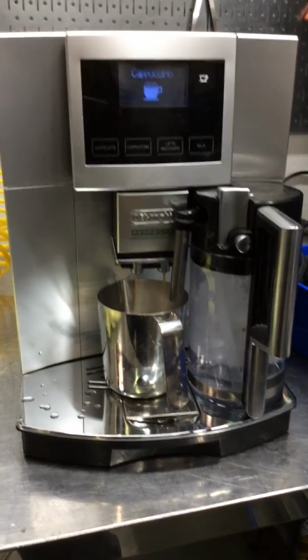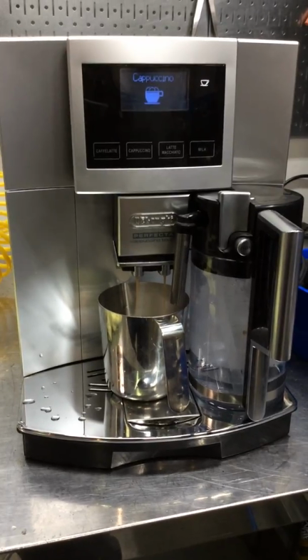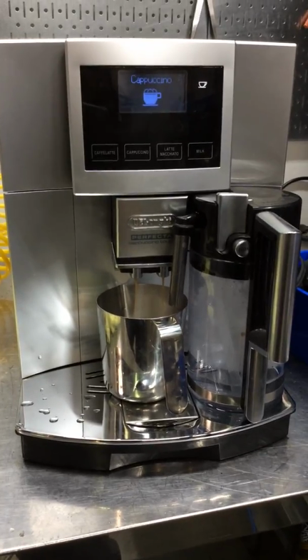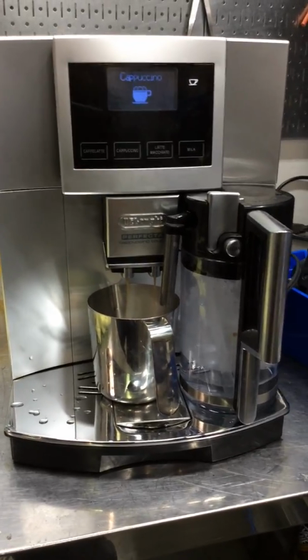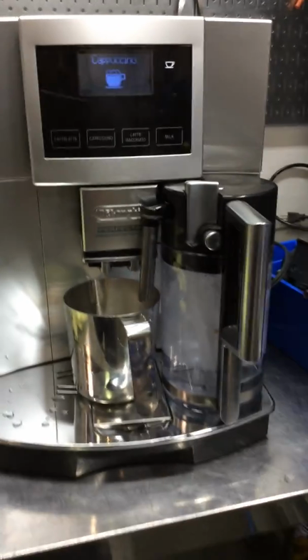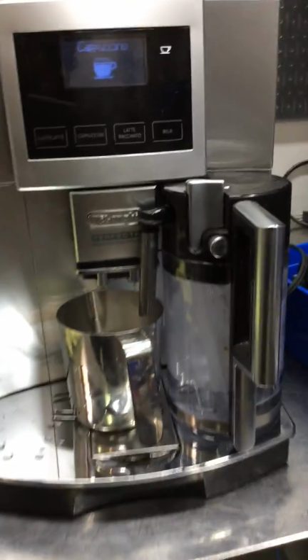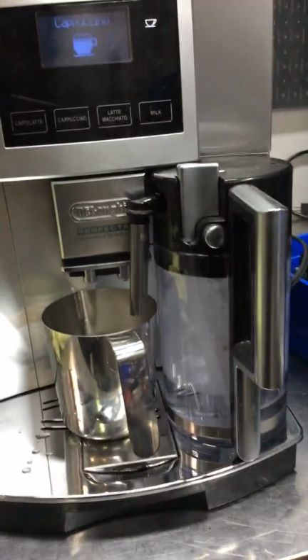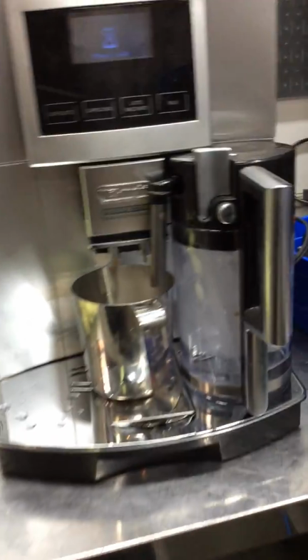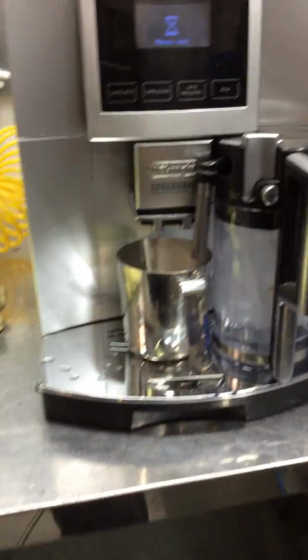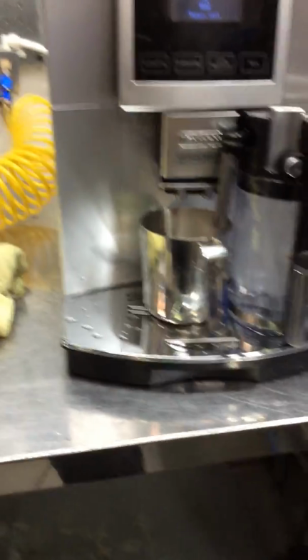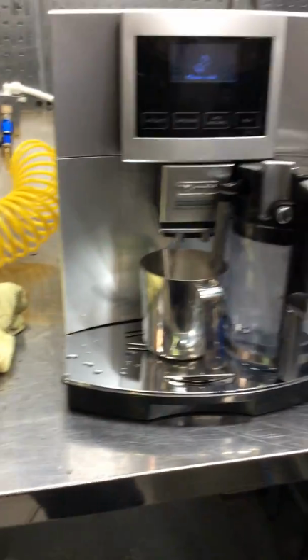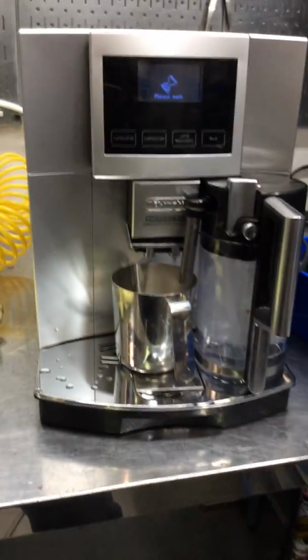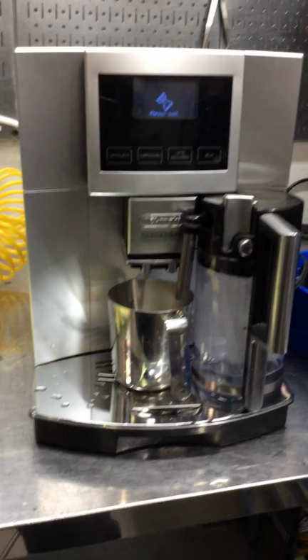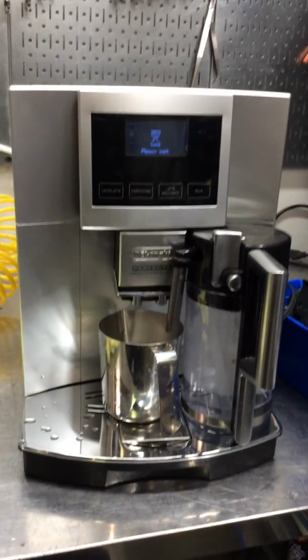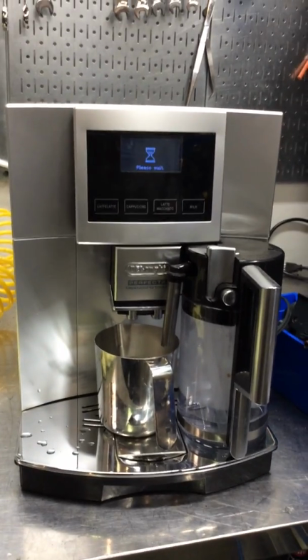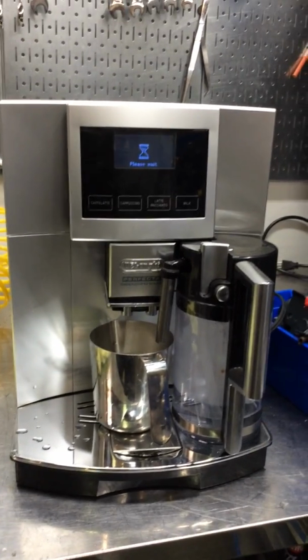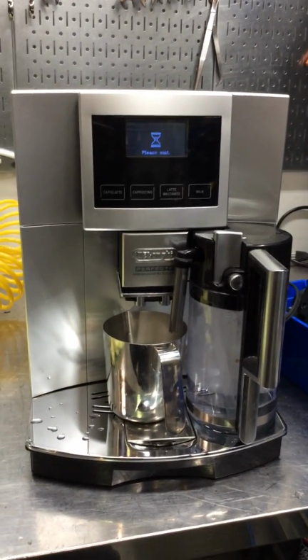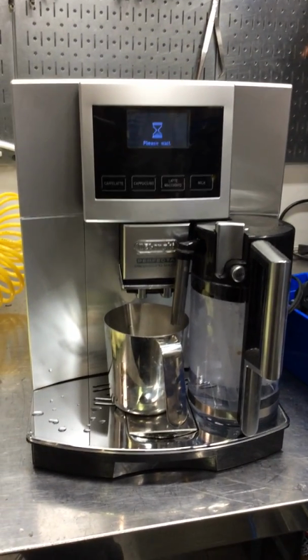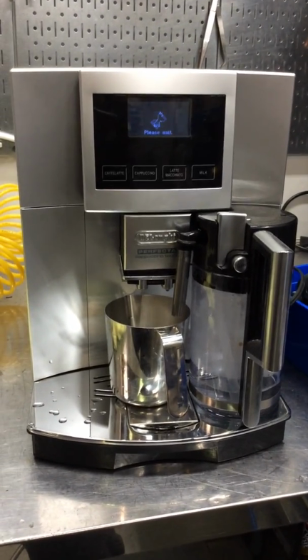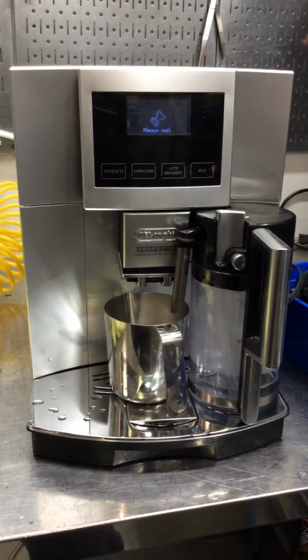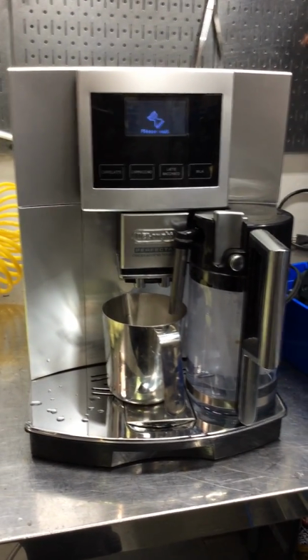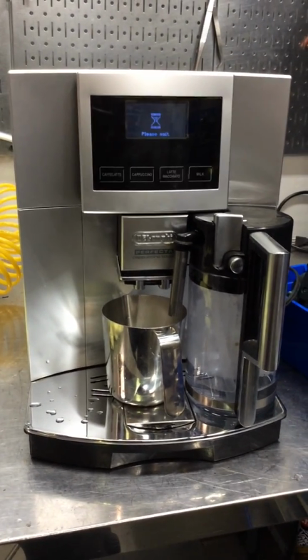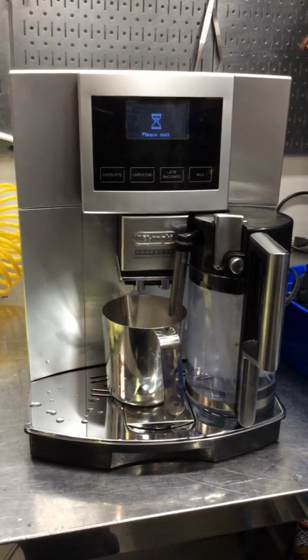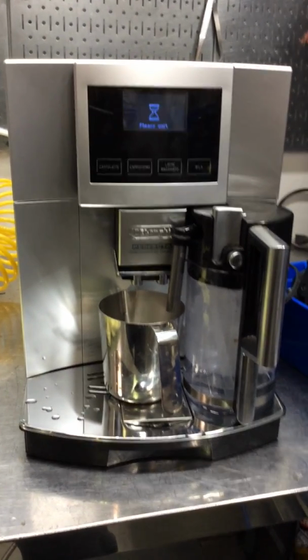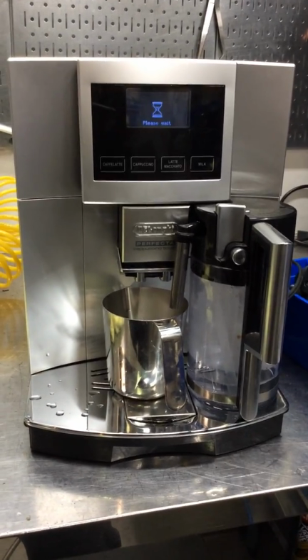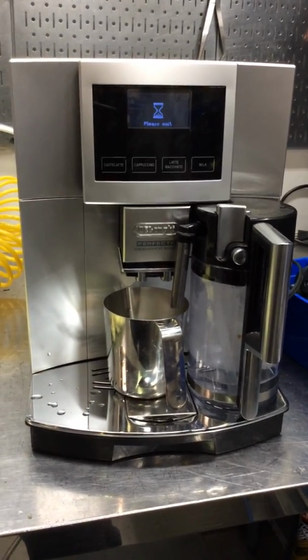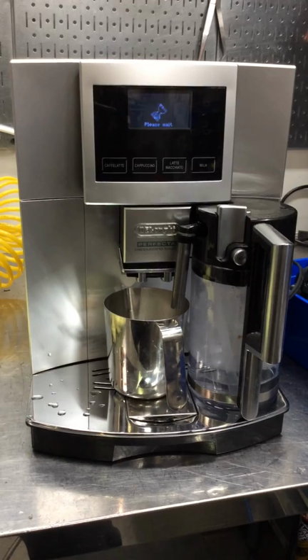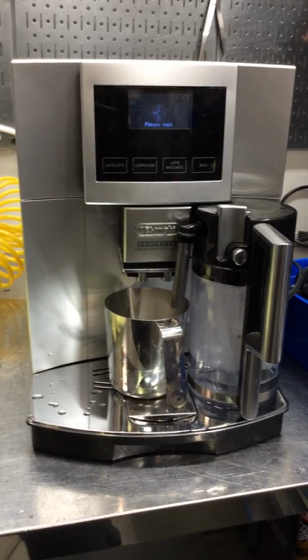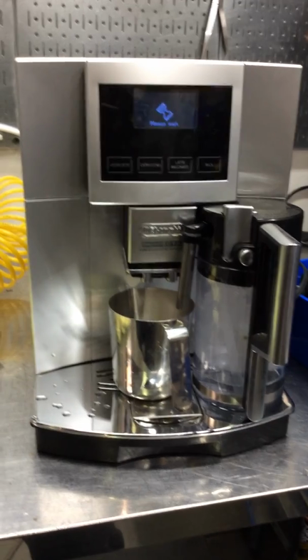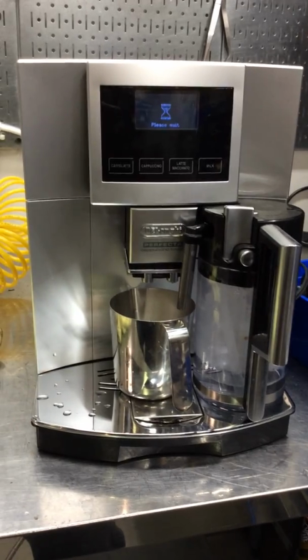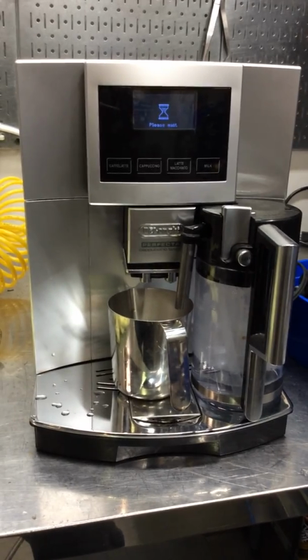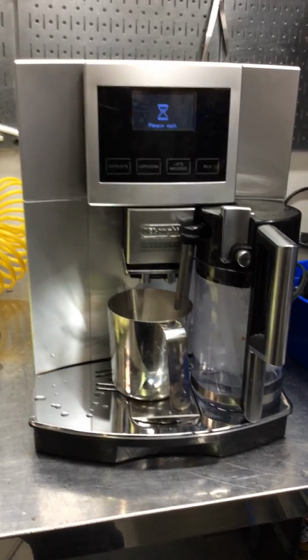And there you have it — the Longhi Perfecta Cappuccino Touch working once again. Thank you for watching Cannon Coffee. Please subscribe to our channel for more content like this every day. Thanks for watching.